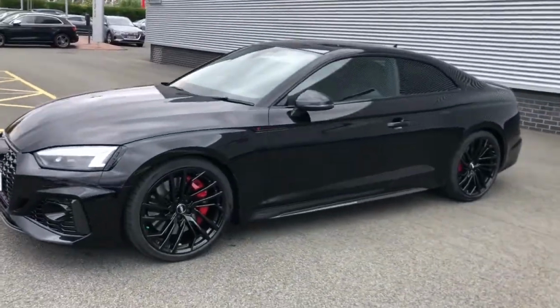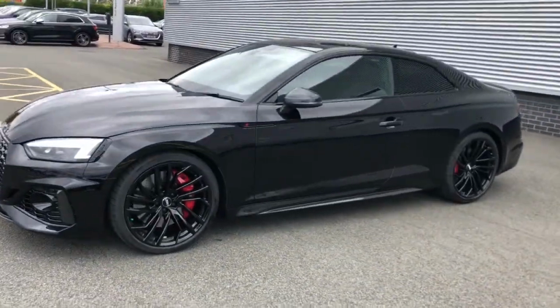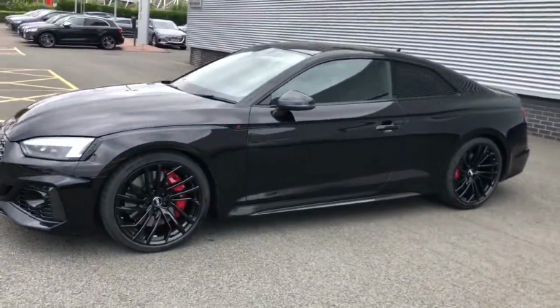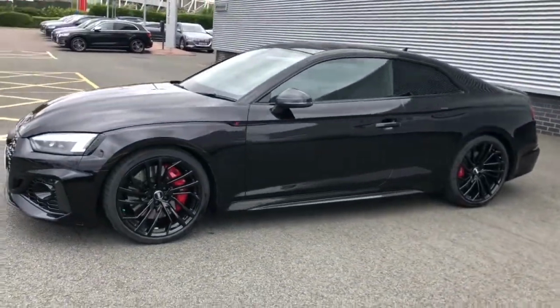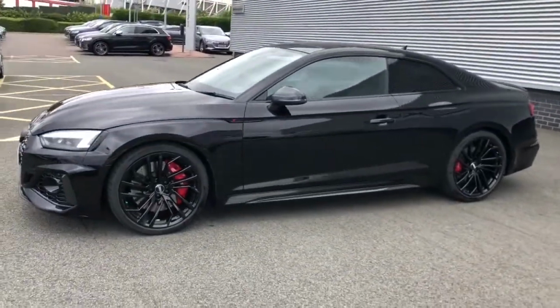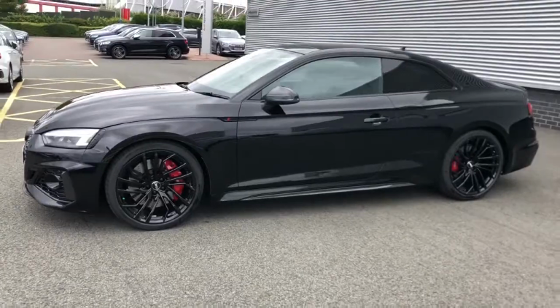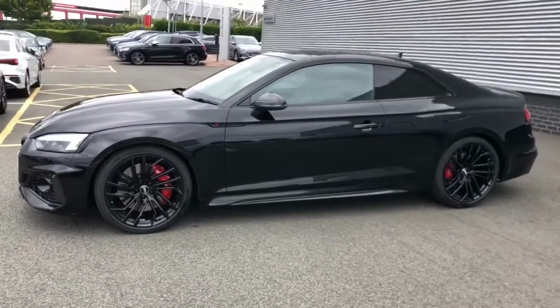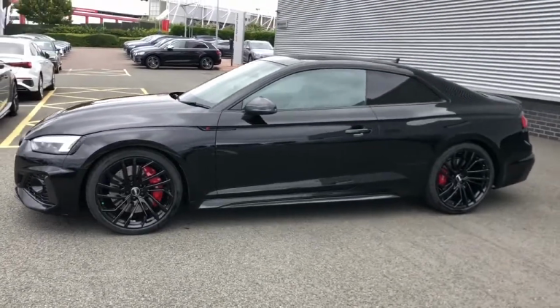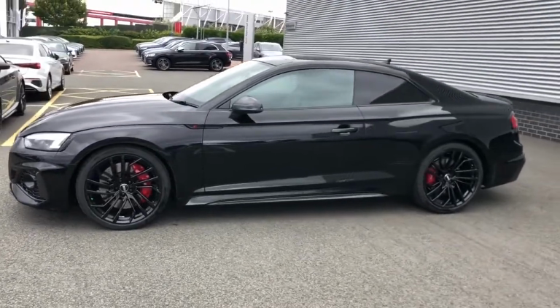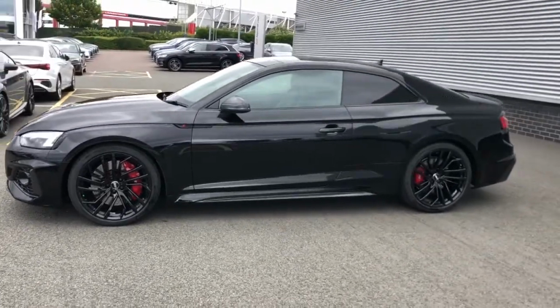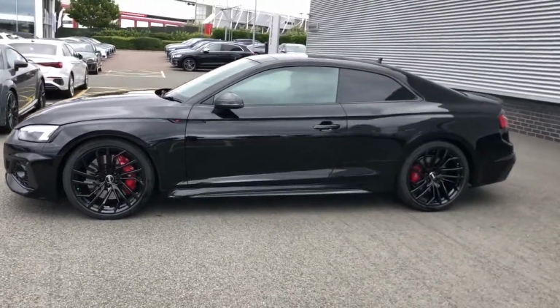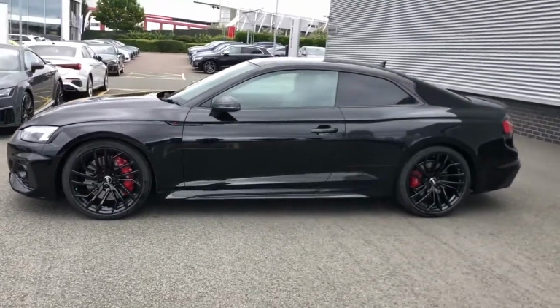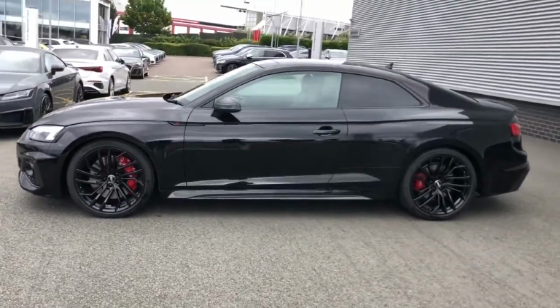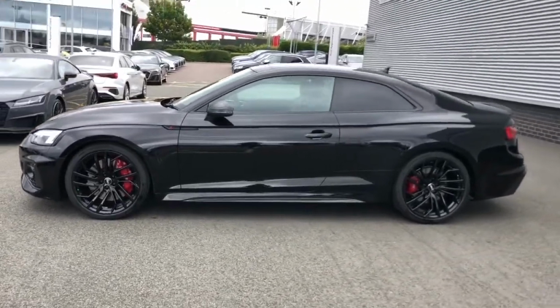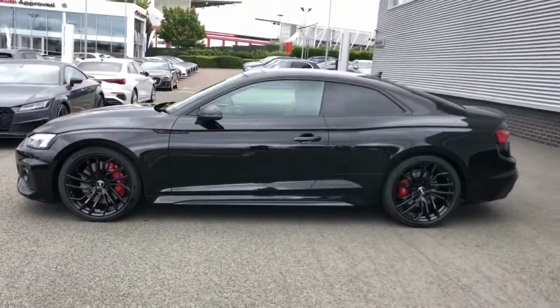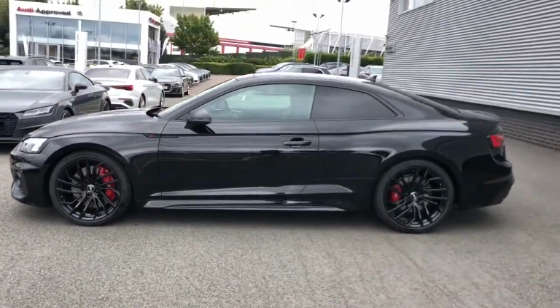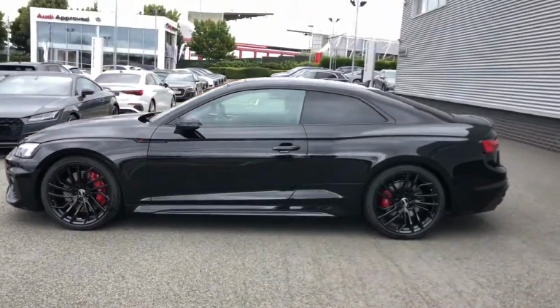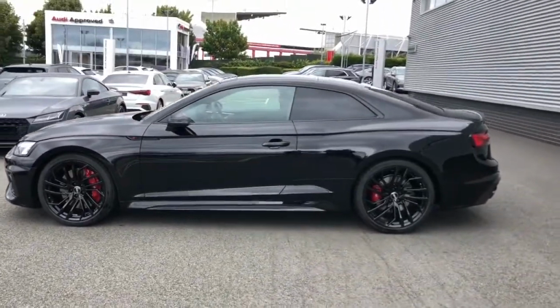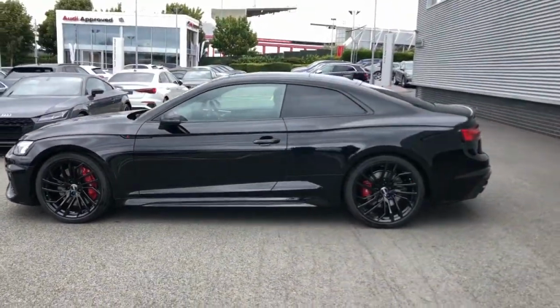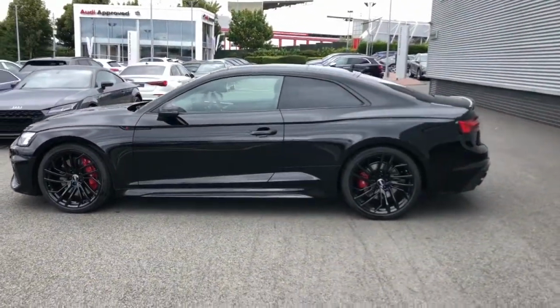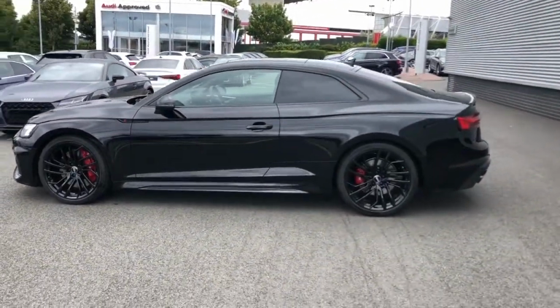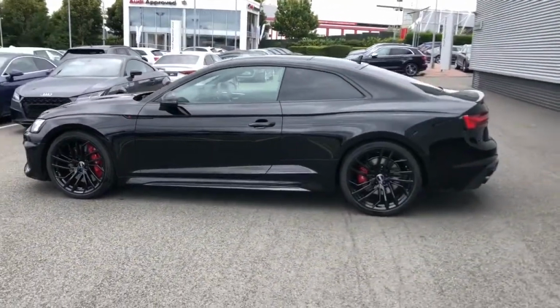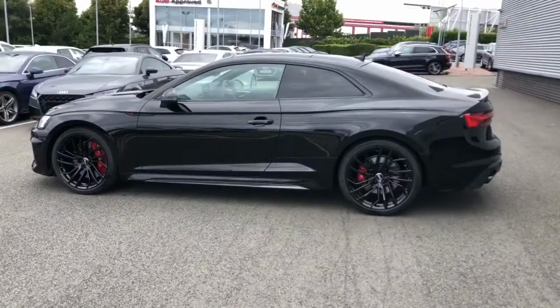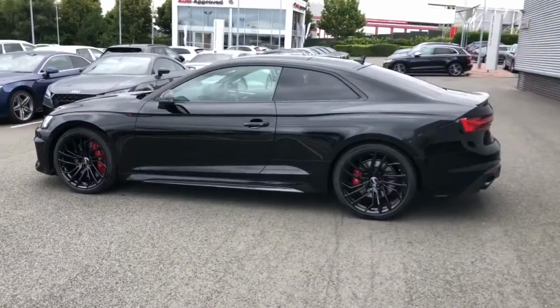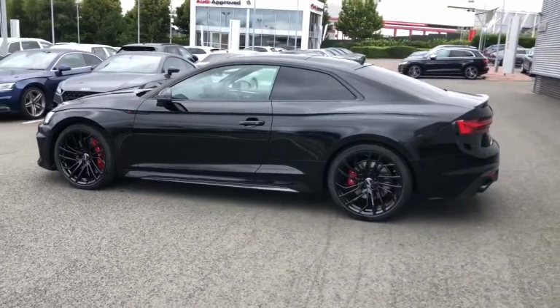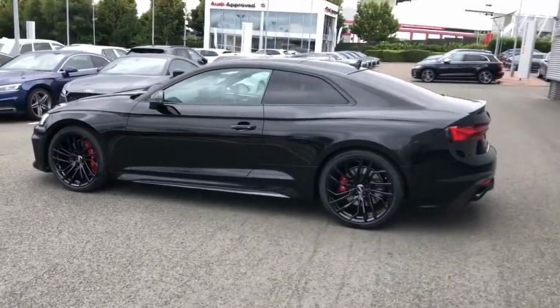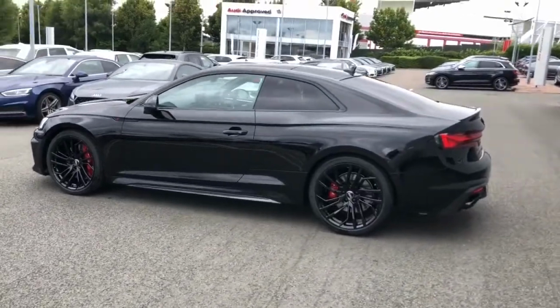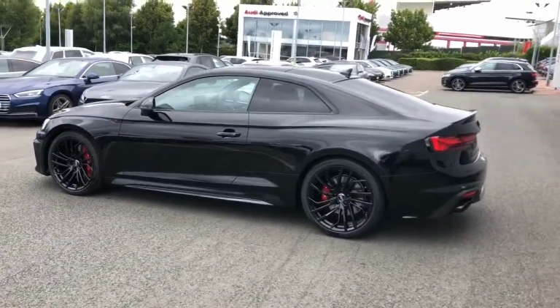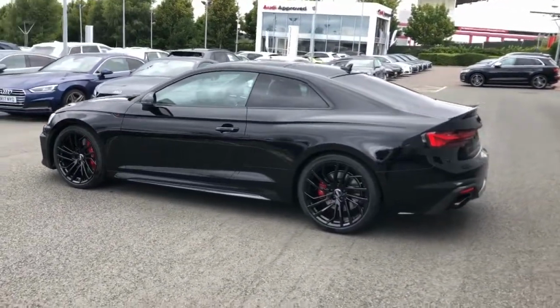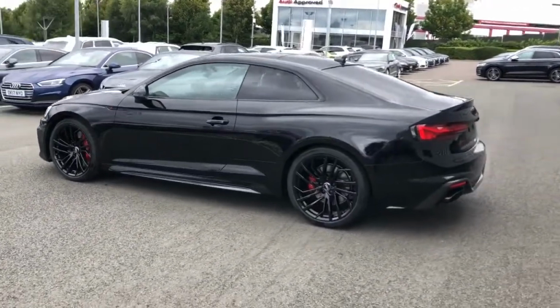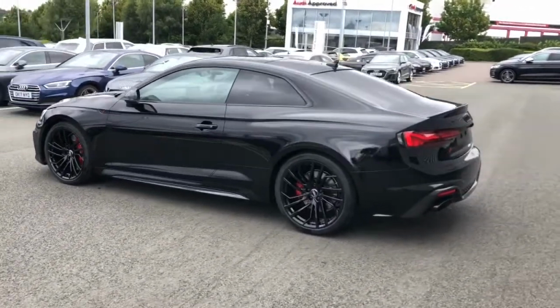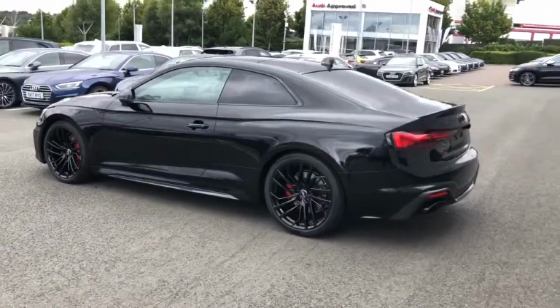The vehicle features the HD matrix LED headlights and 20 inch alloy wheels in glossy black with the red painted brake calipers.